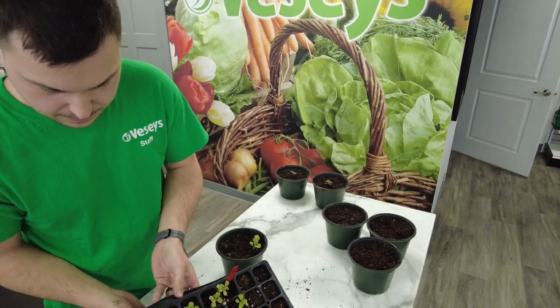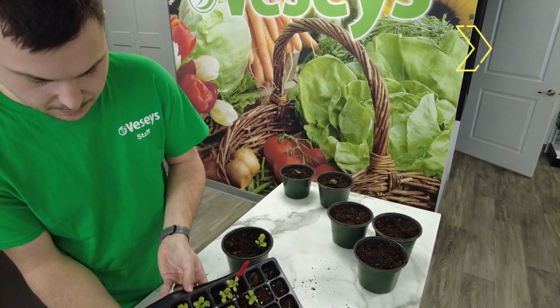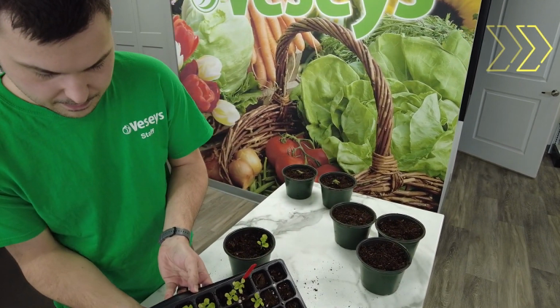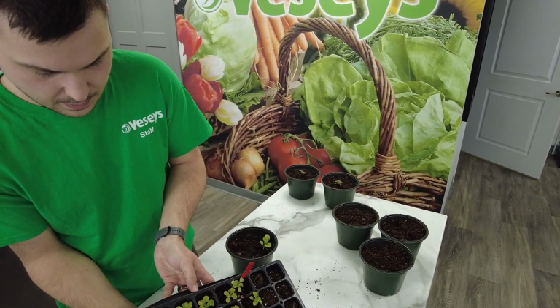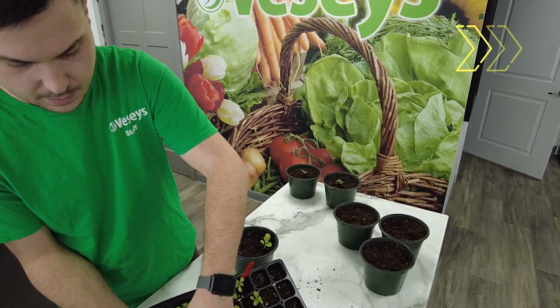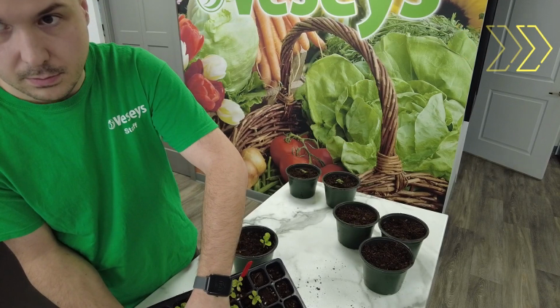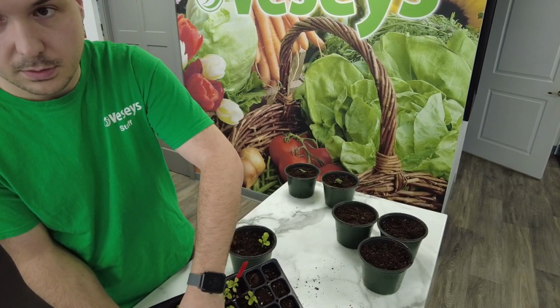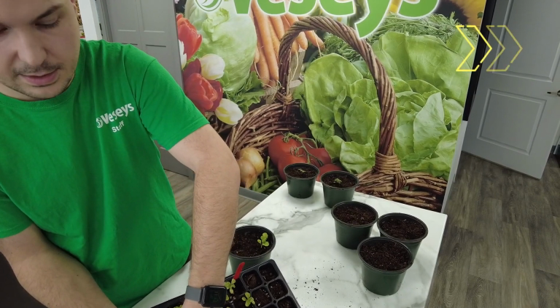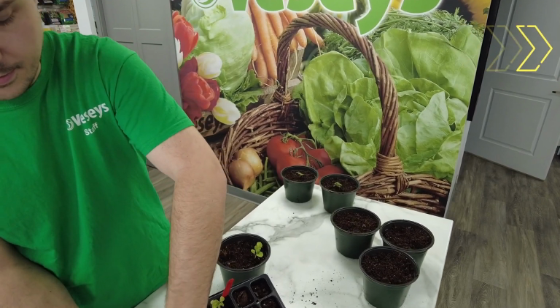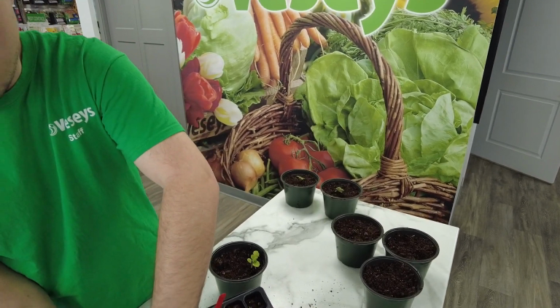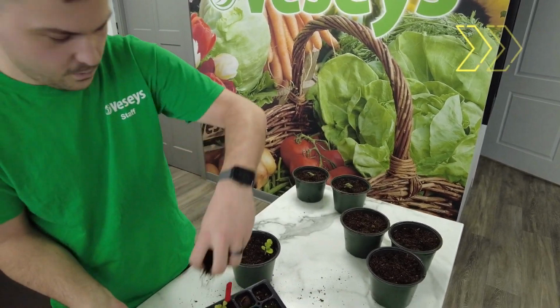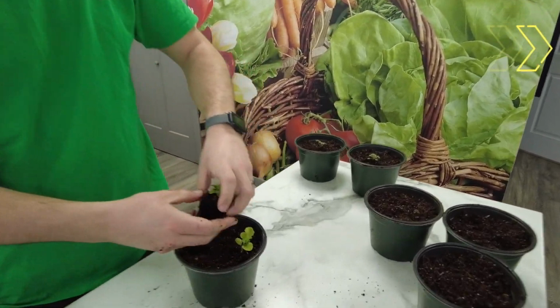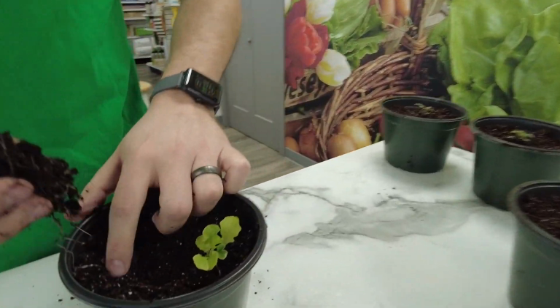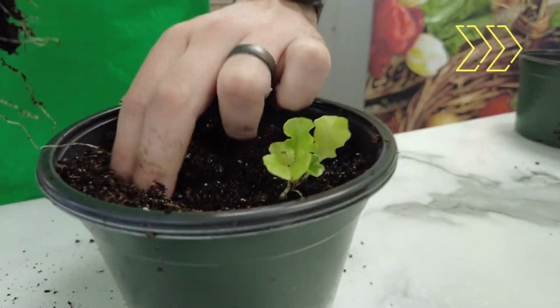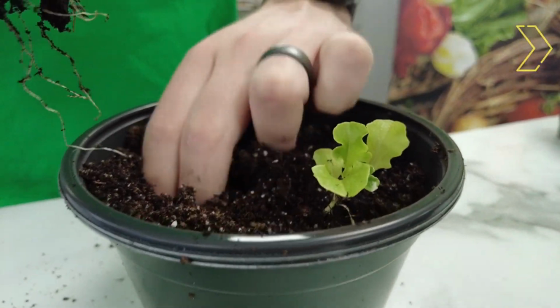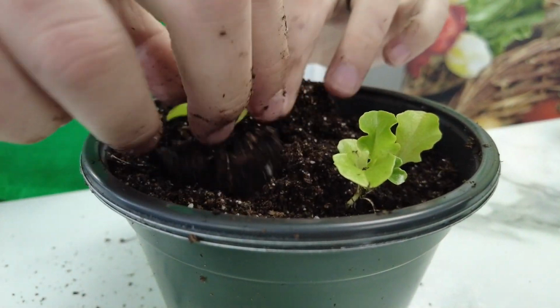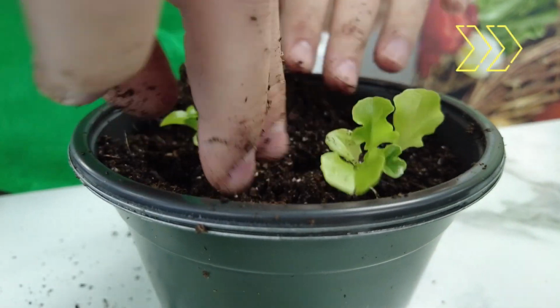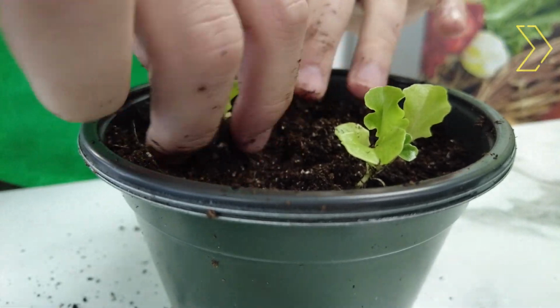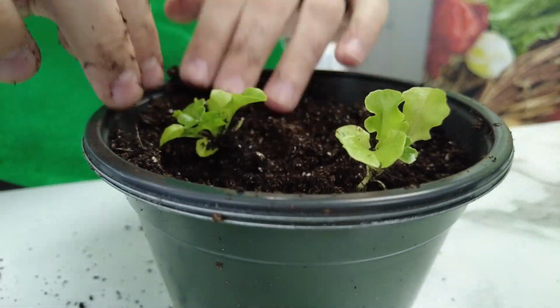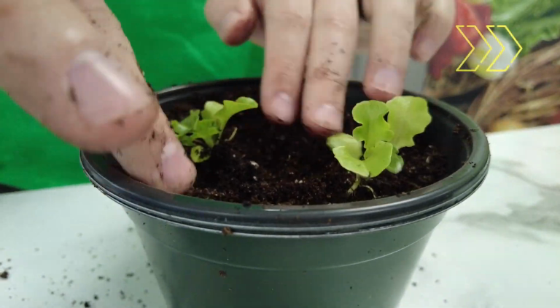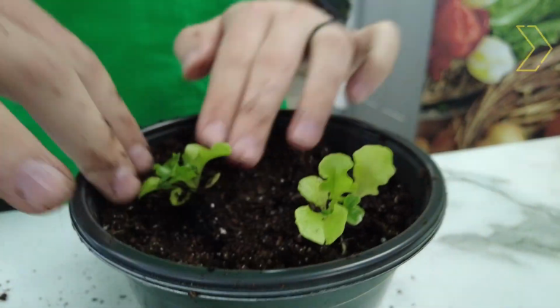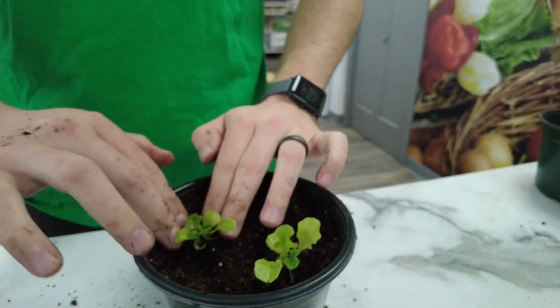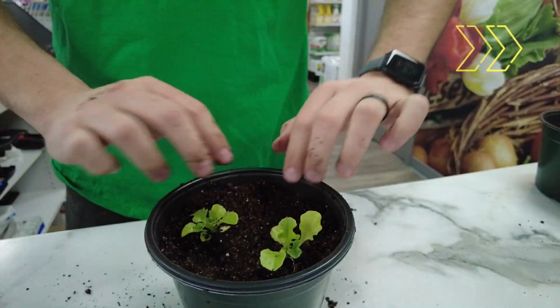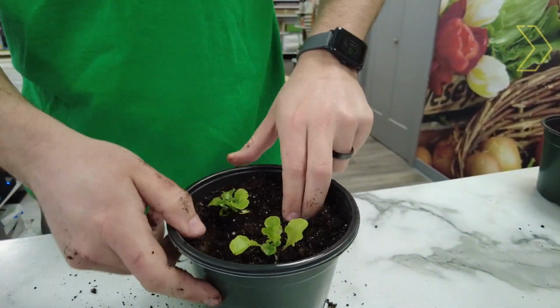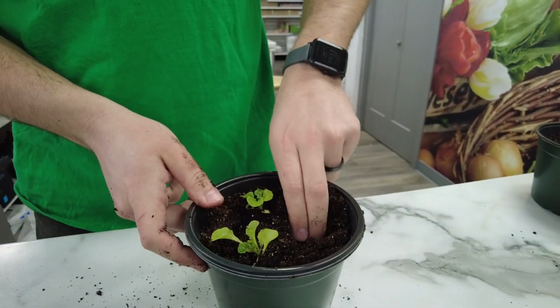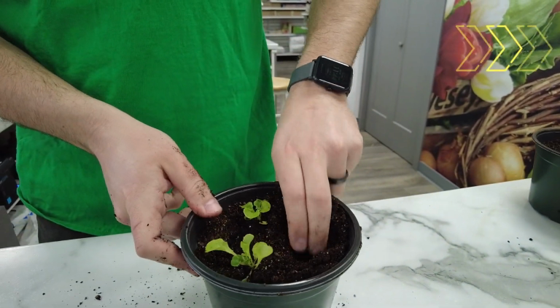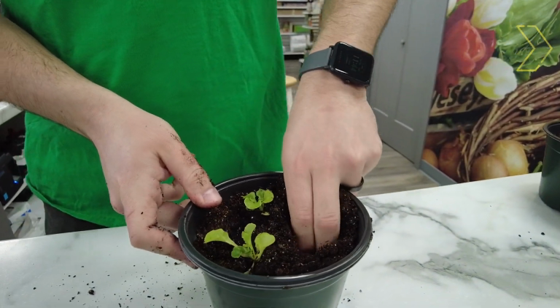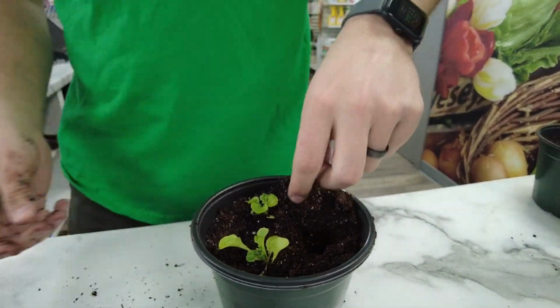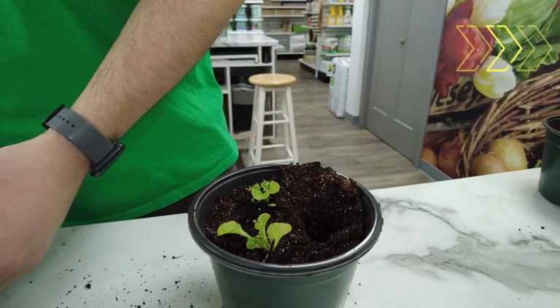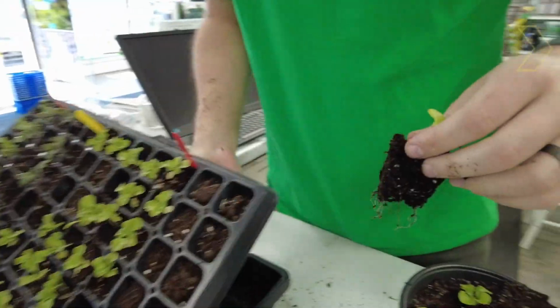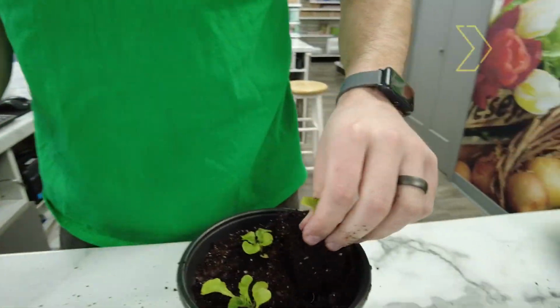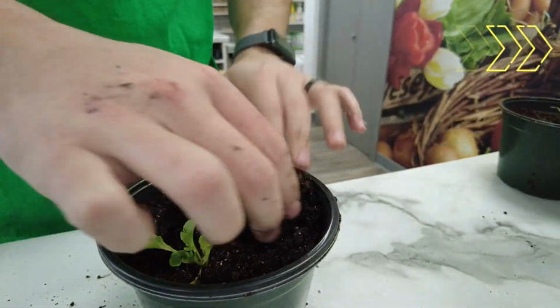Next up is Hampton lettuce. If you are having trouble getting the plug out of the cell, gently squeezing the cell and sliding up helps remove the root ball. We are planting three plants in each pot for dense picking later.